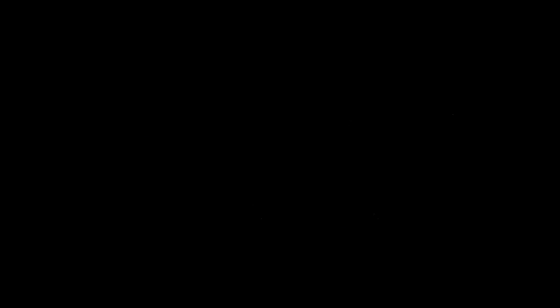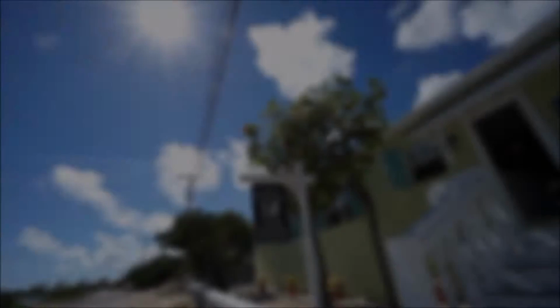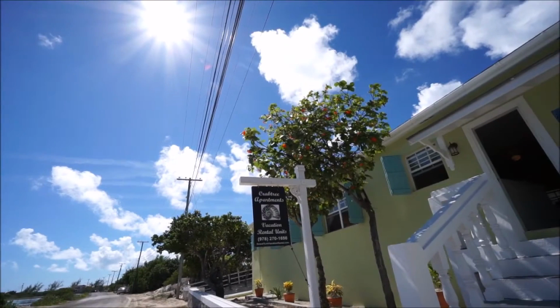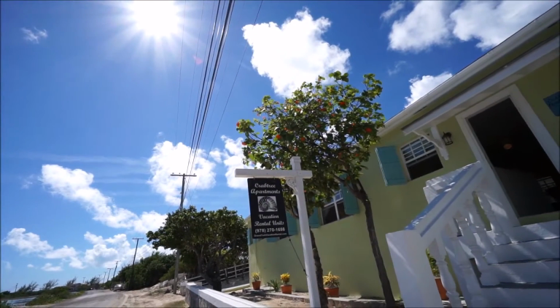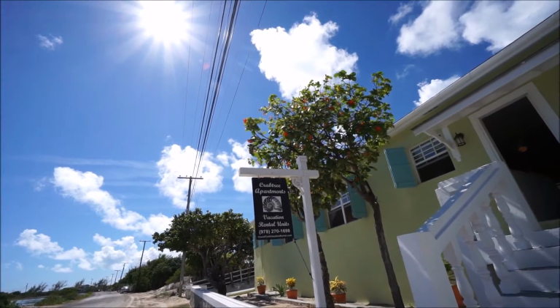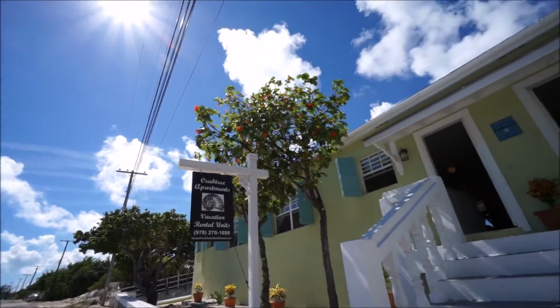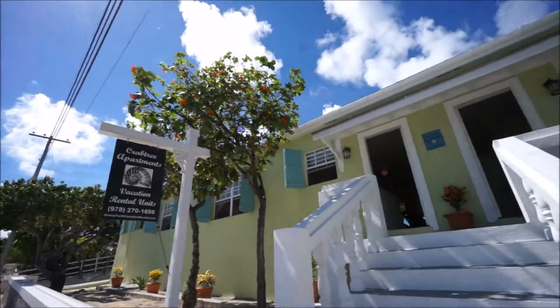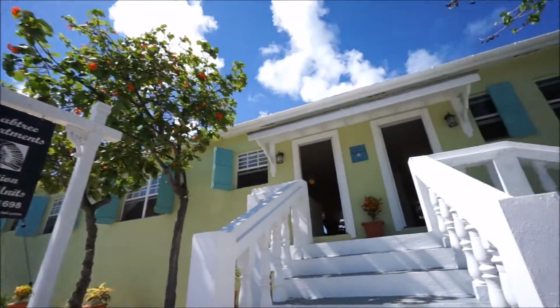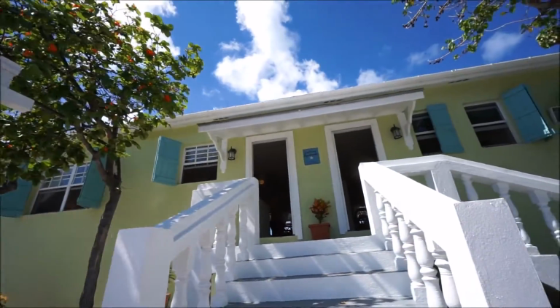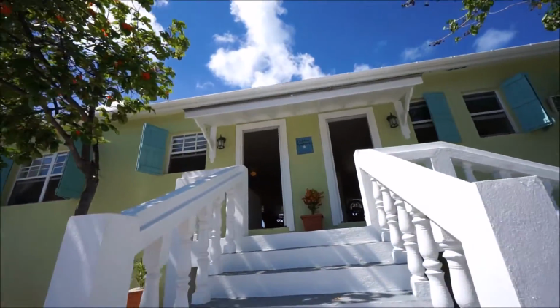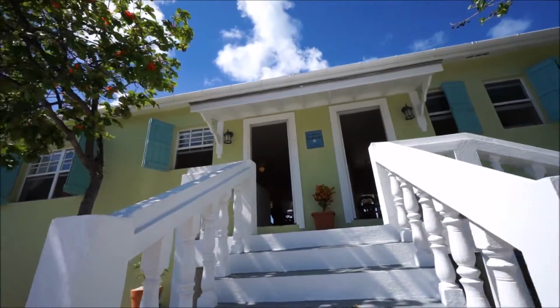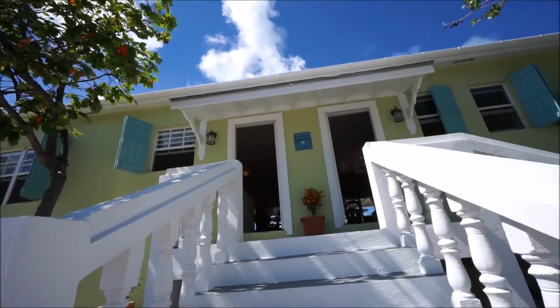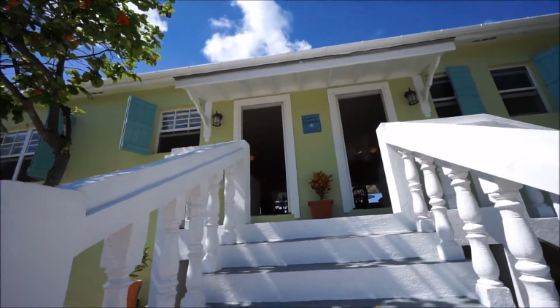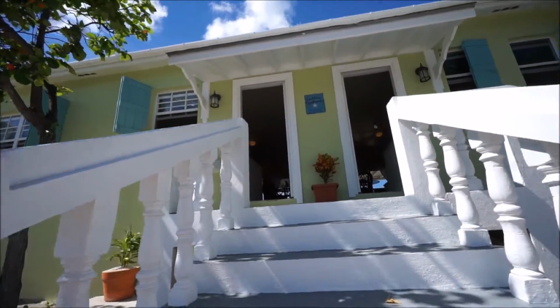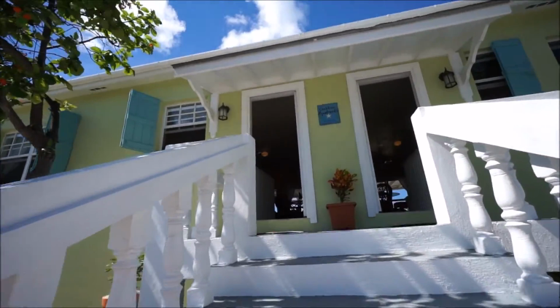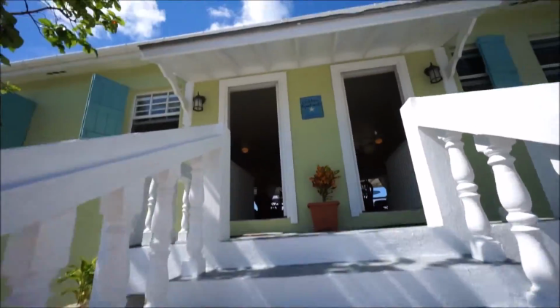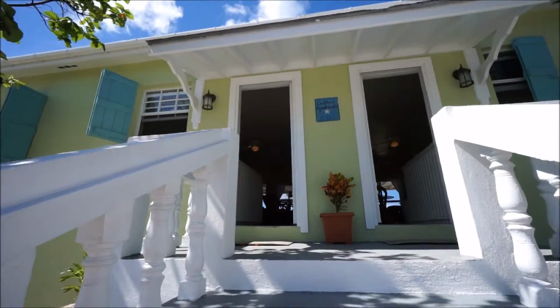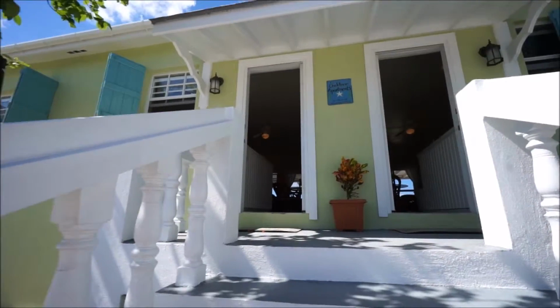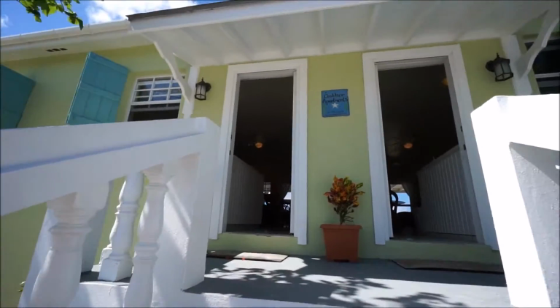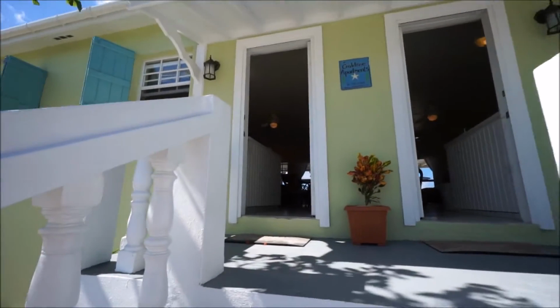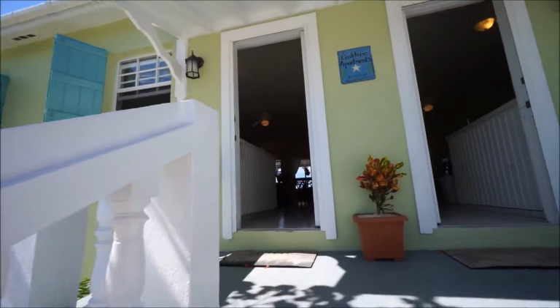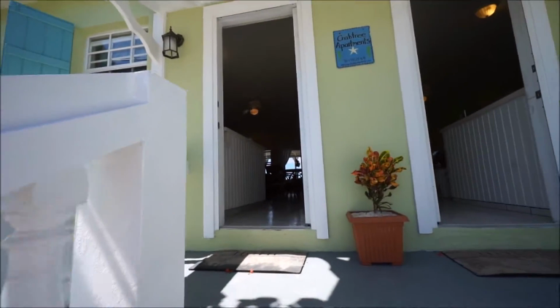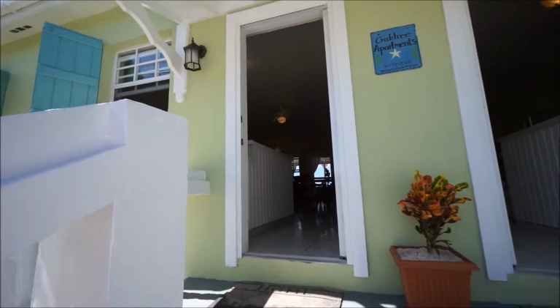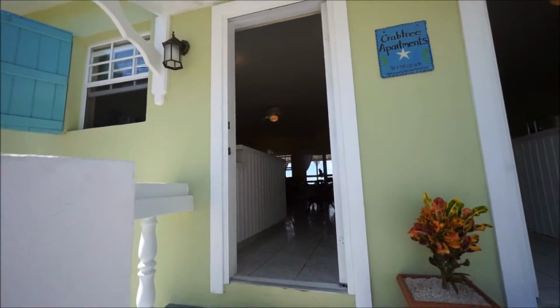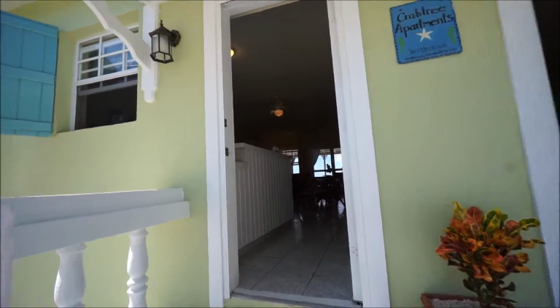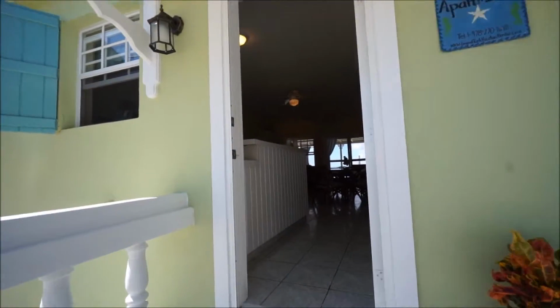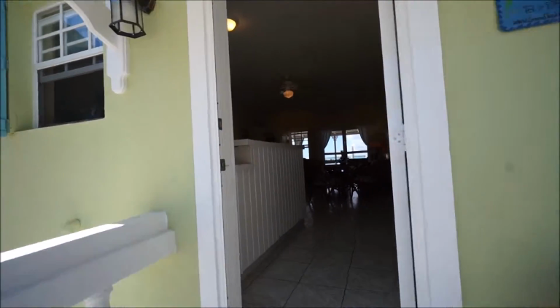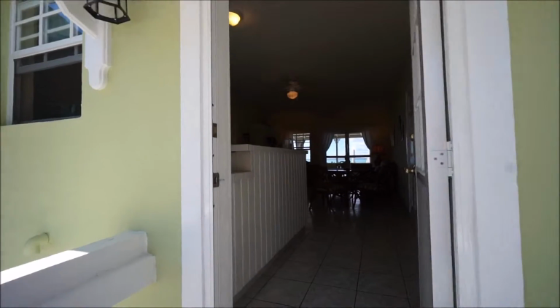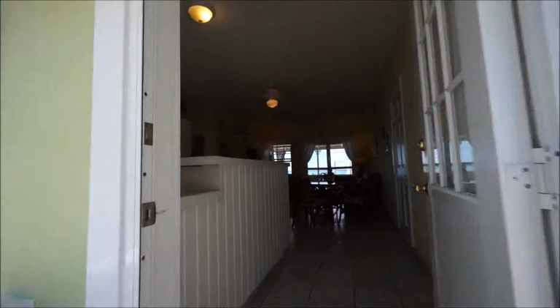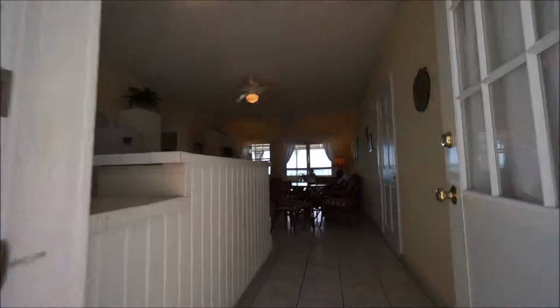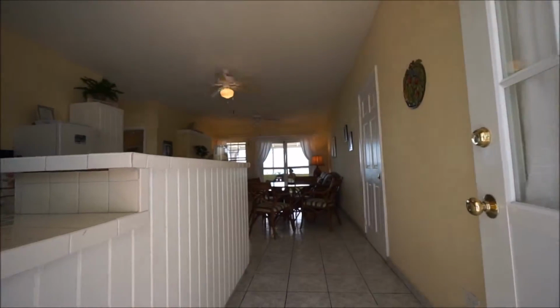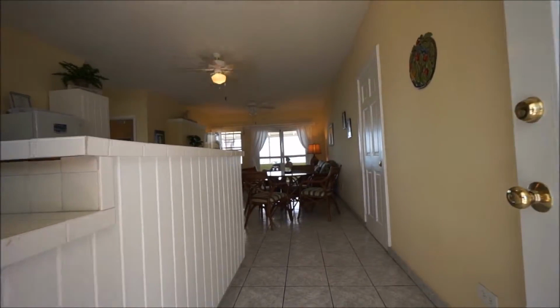Welcome to Crabtree Apartments. I'm going to take you for a tour through unit number two, which is what we call the Seahorse Unit, right upstairs here. This door on the left.